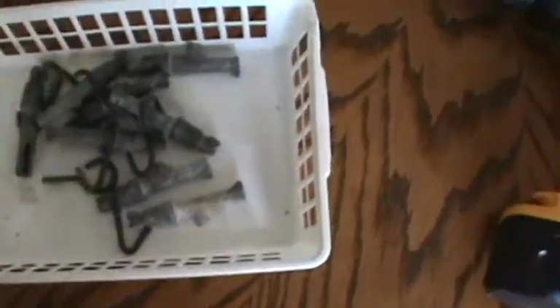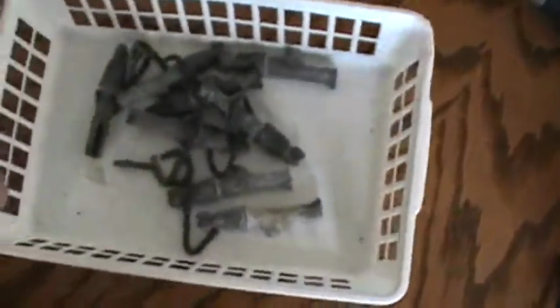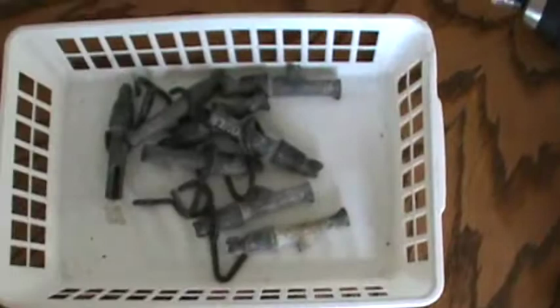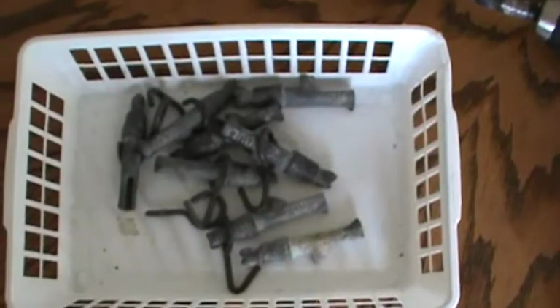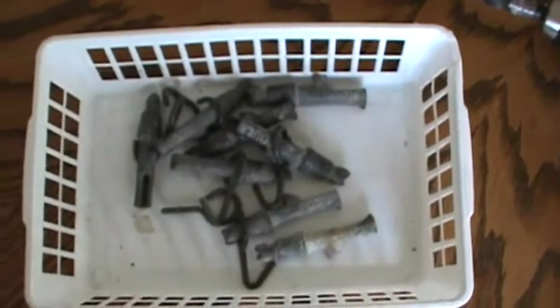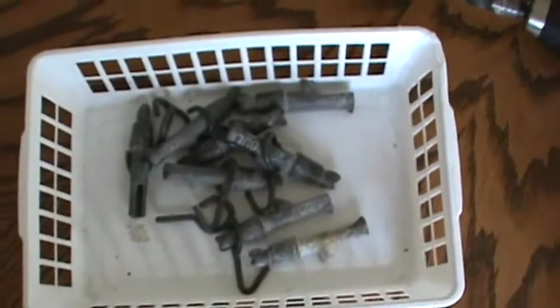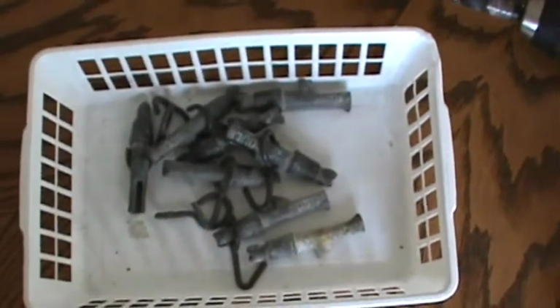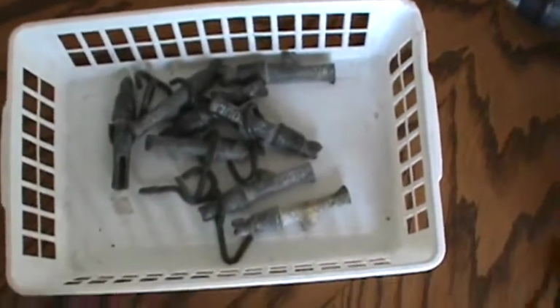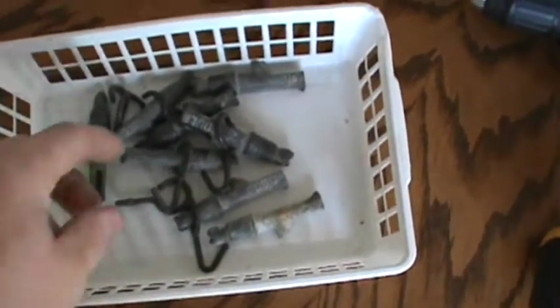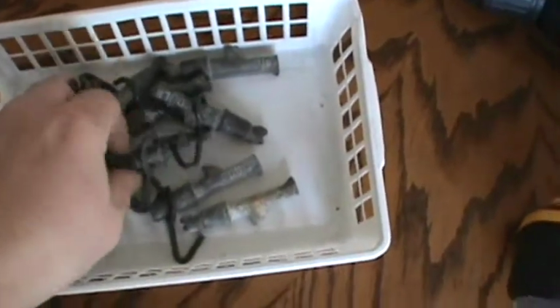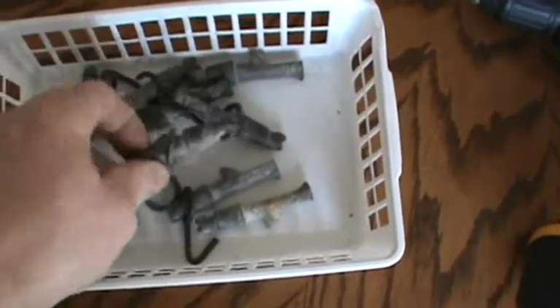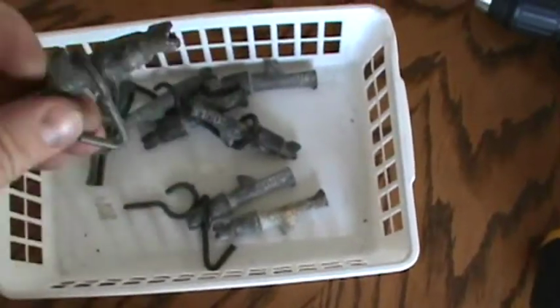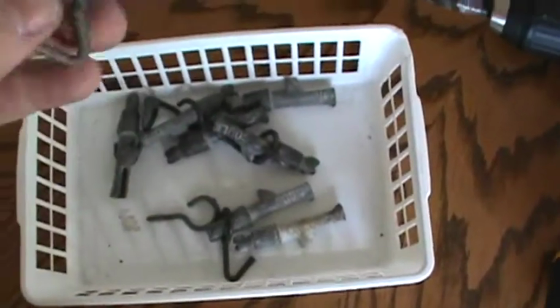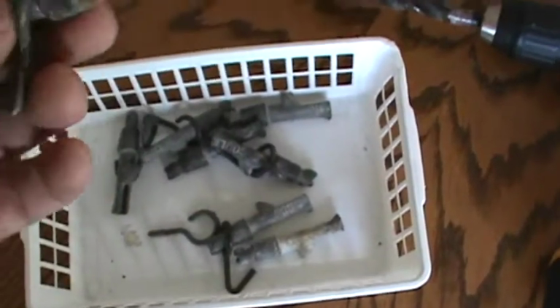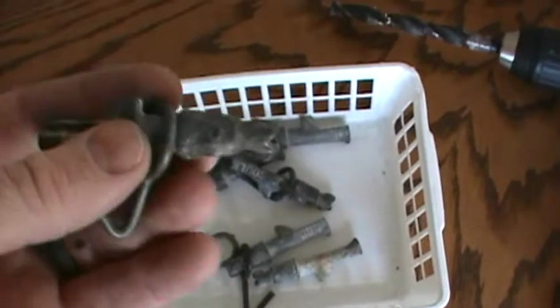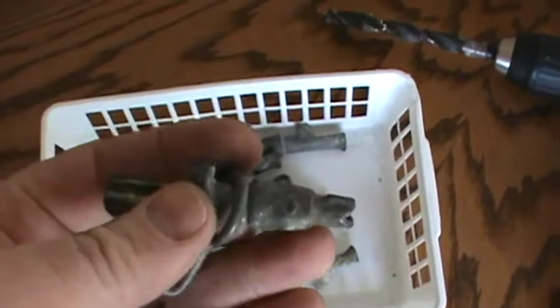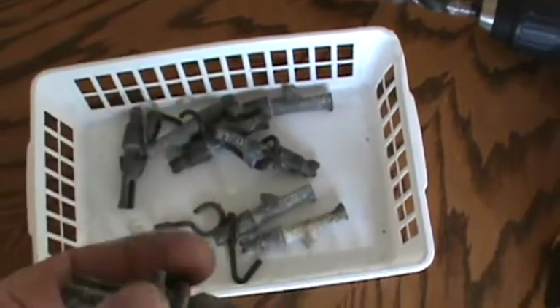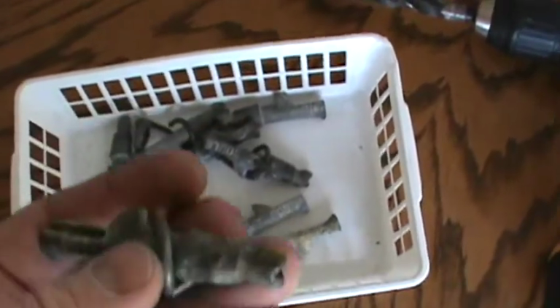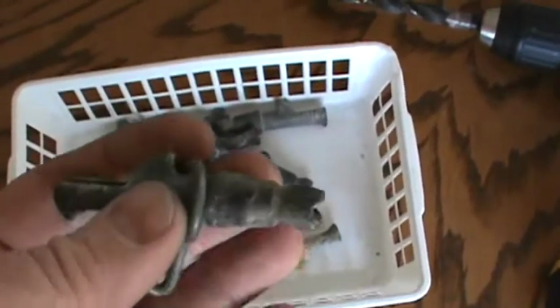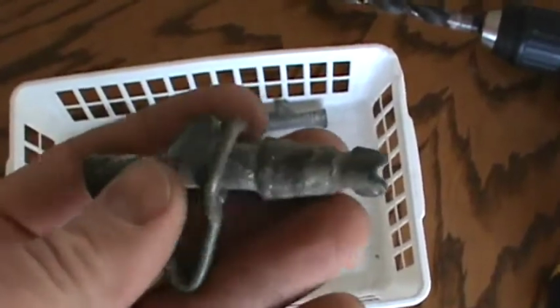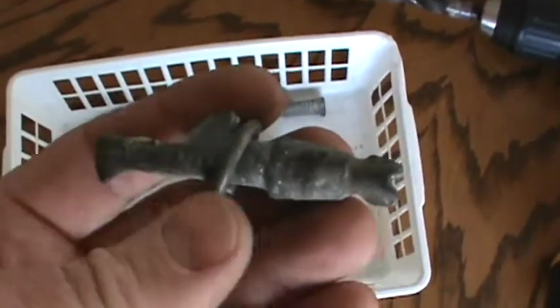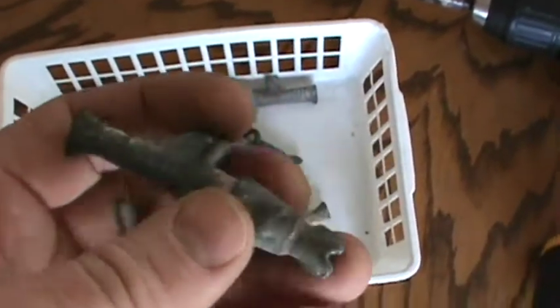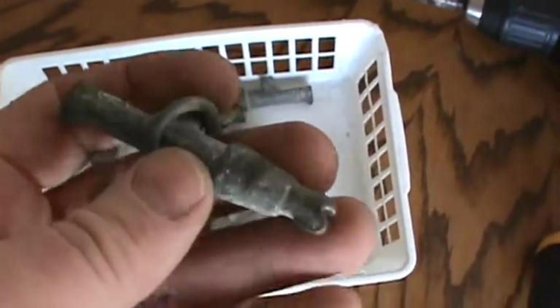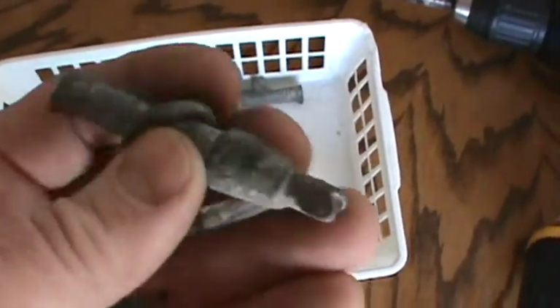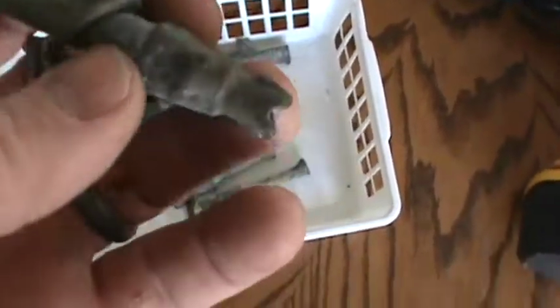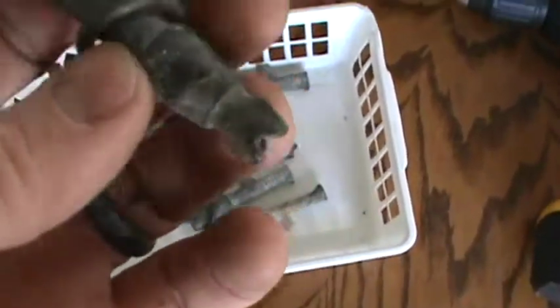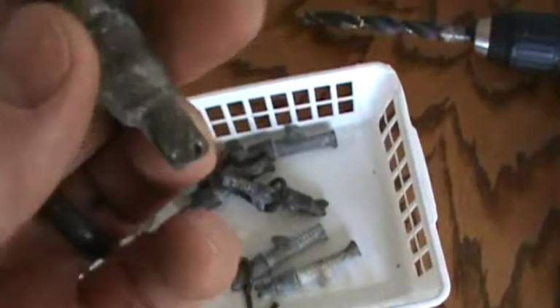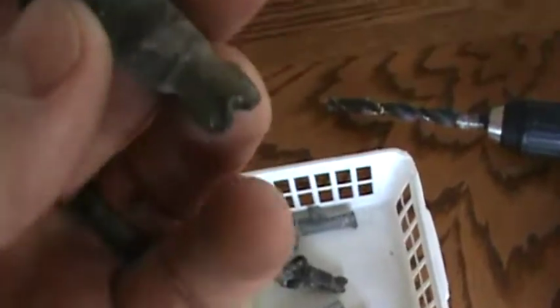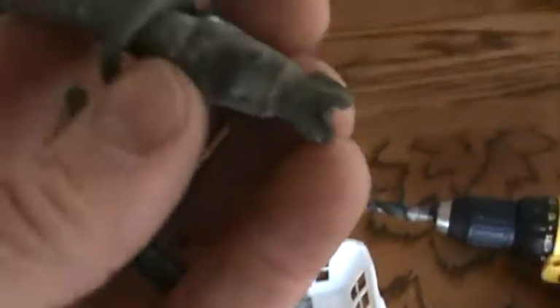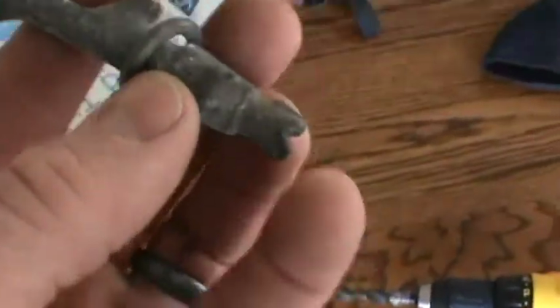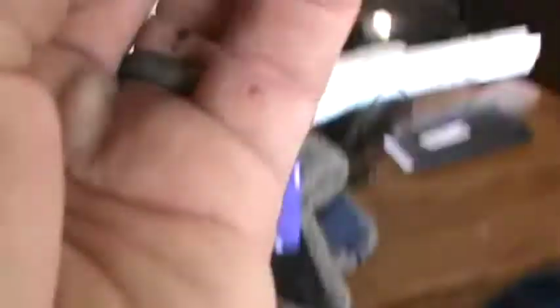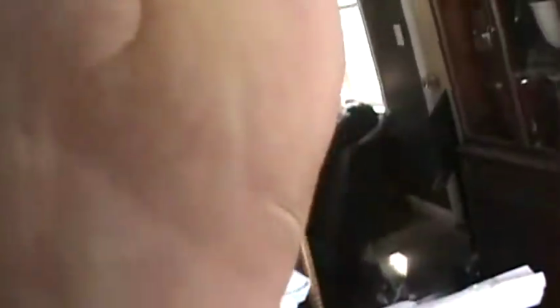This is what got me started on doing my maple syrup. I went to a yard sale and found 17 of these old-fashioned taps, or spiles, or whatever they're called. I'm not sure what the exact term is.